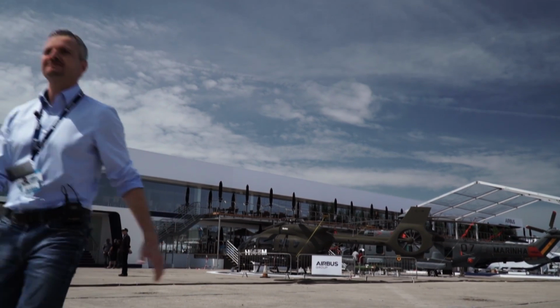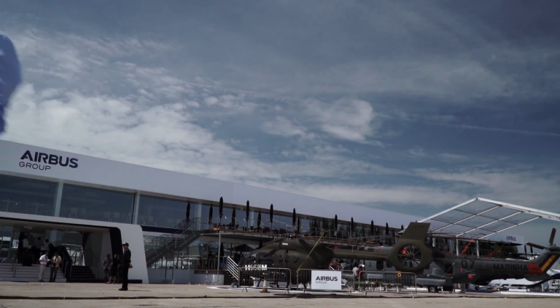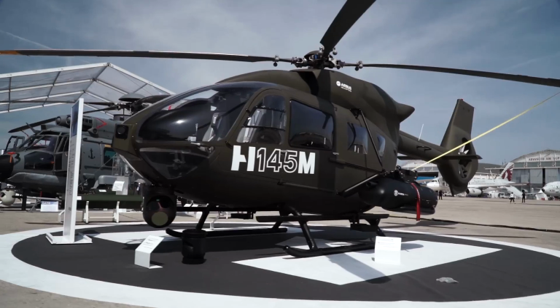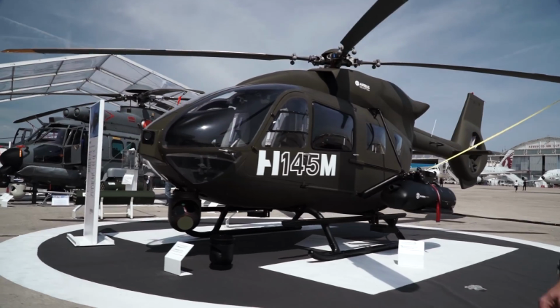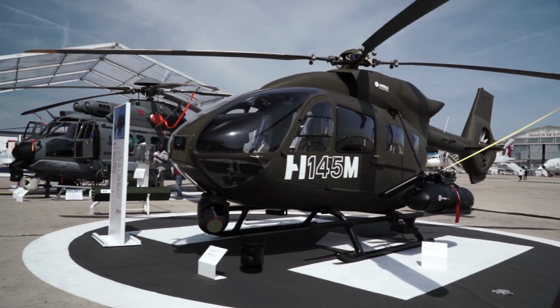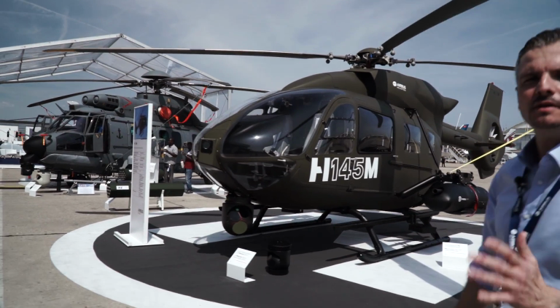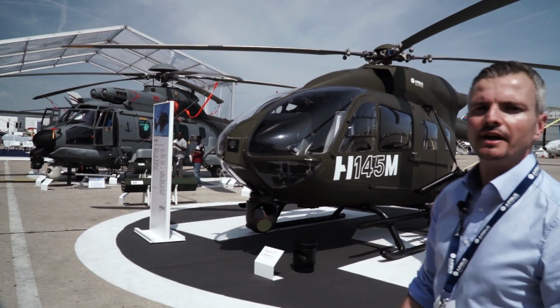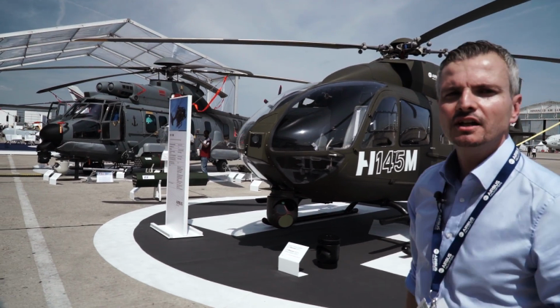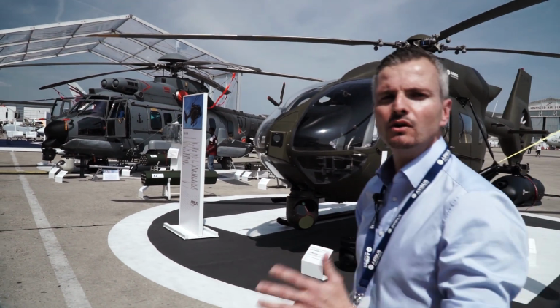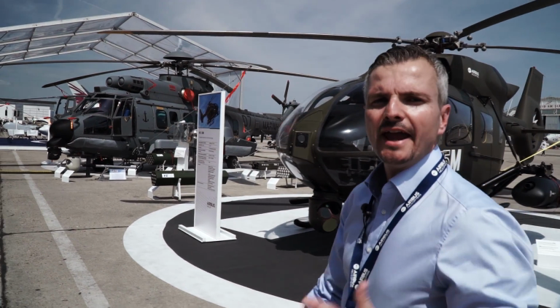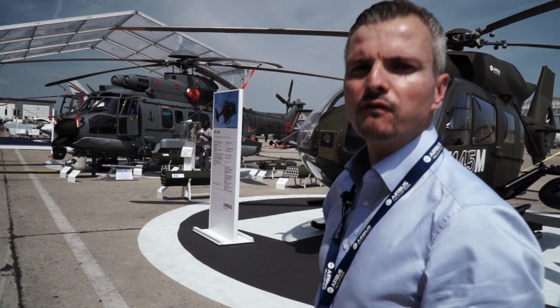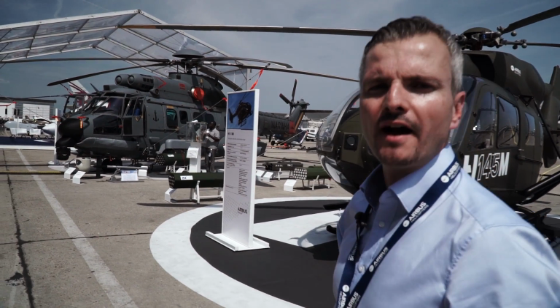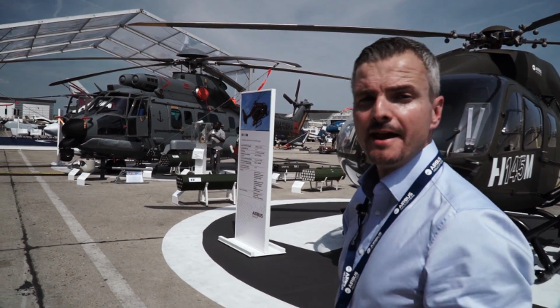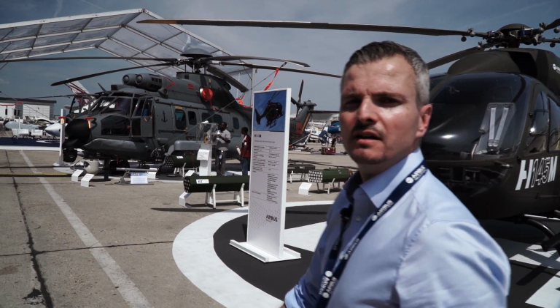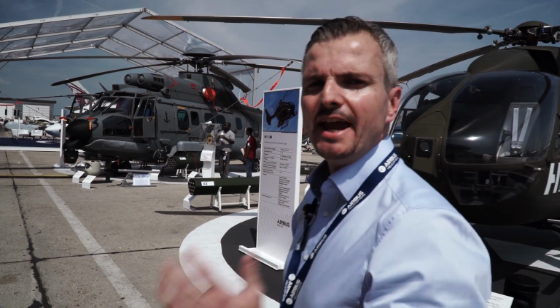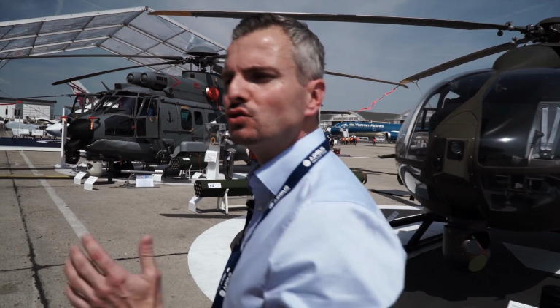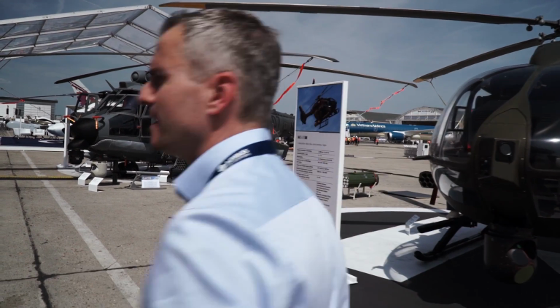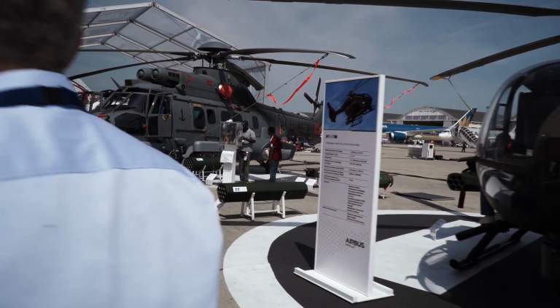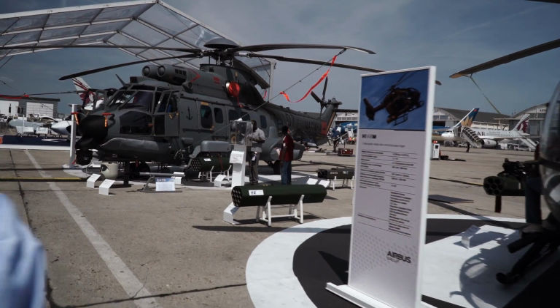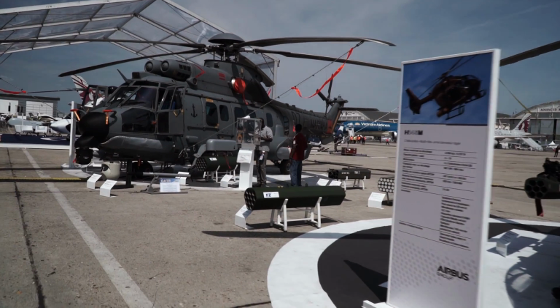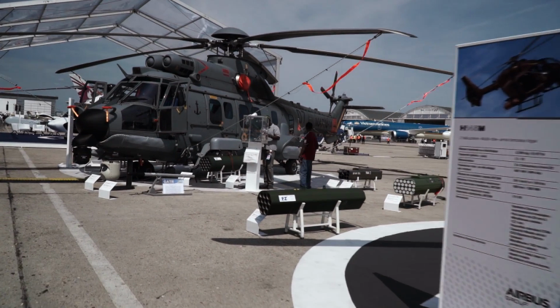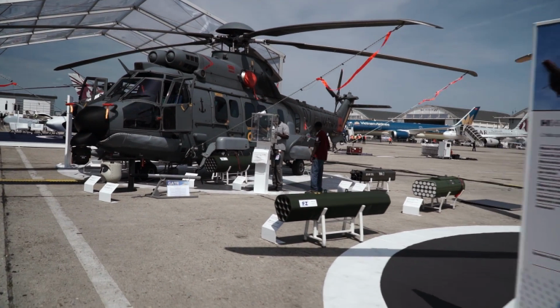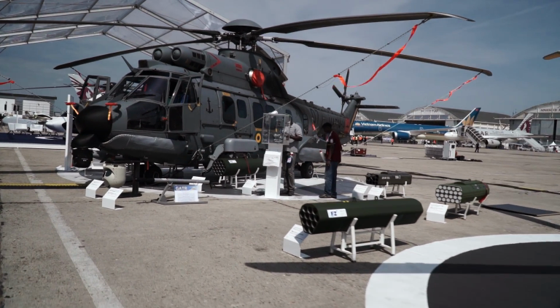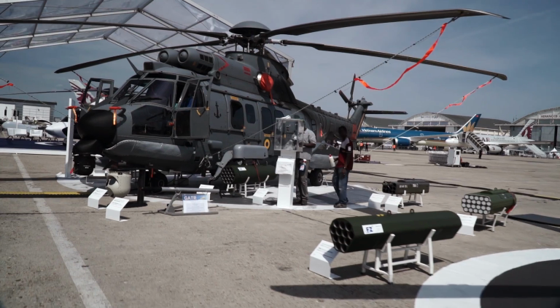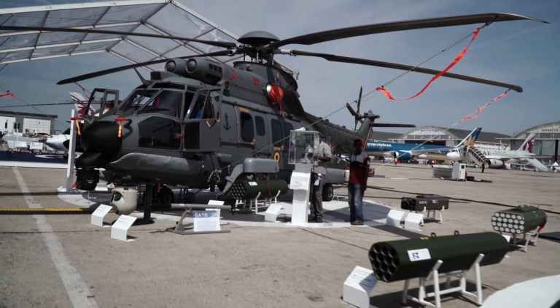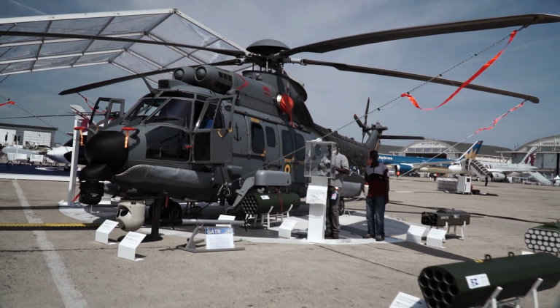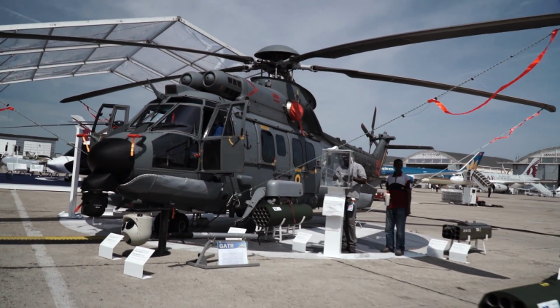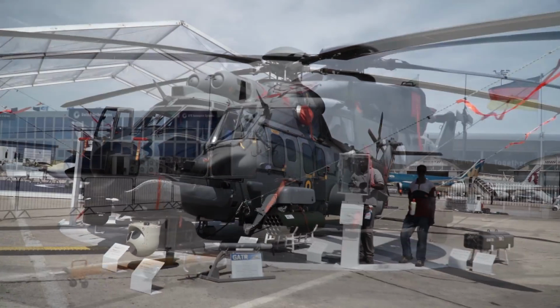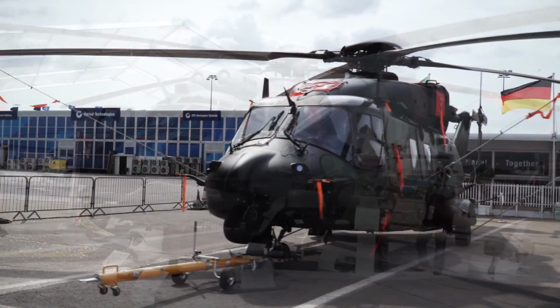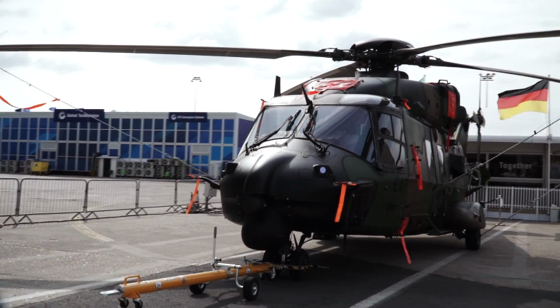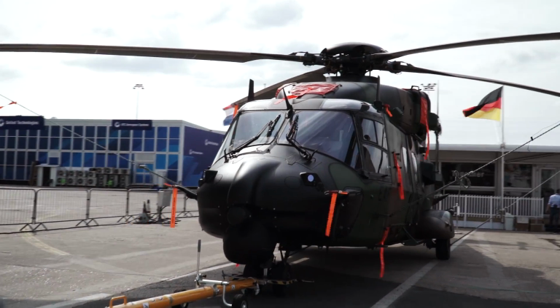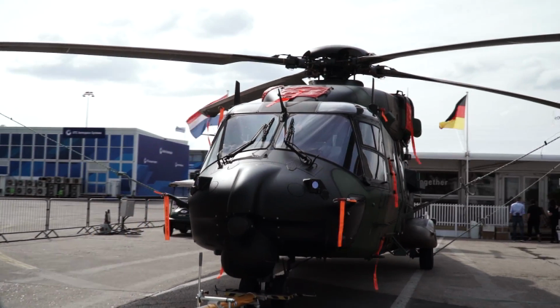We've brought many big players from our military range: the new H-145M, the H-225M, the Tiger and NH-90. Don't miss the NH-90 demo flights taking place throughout this week.